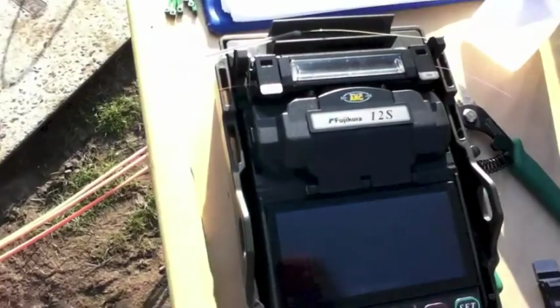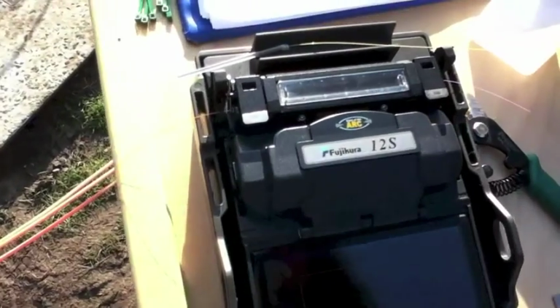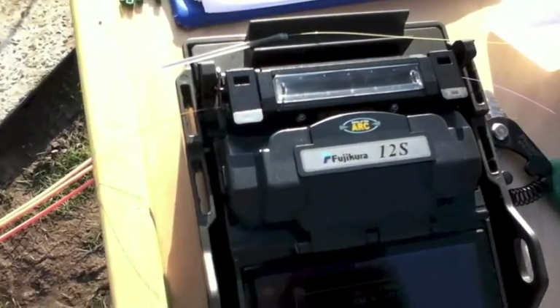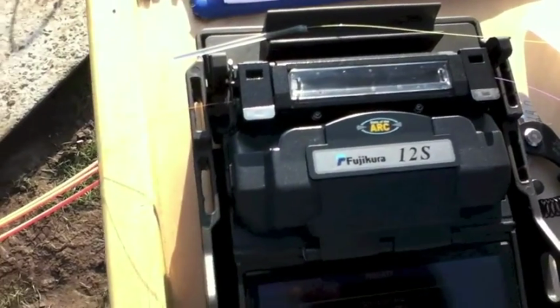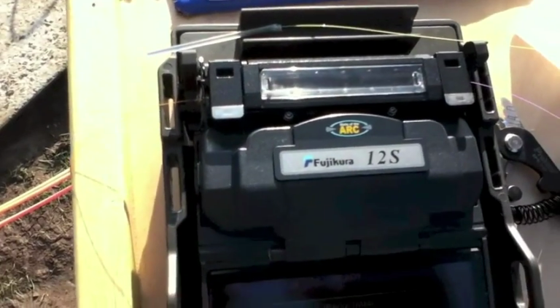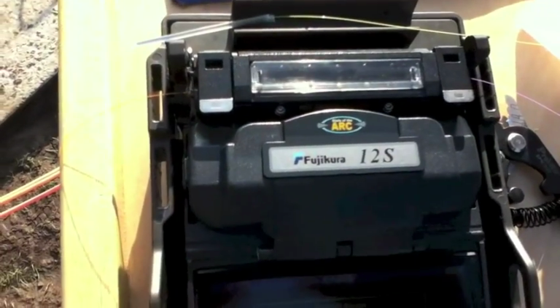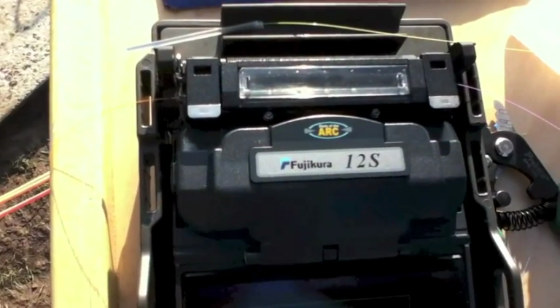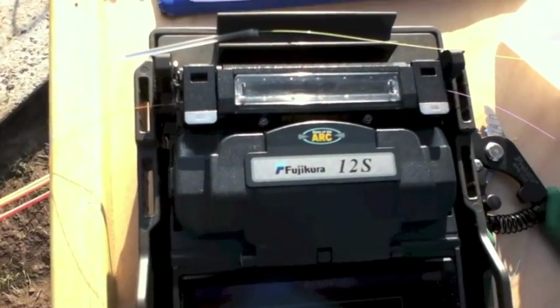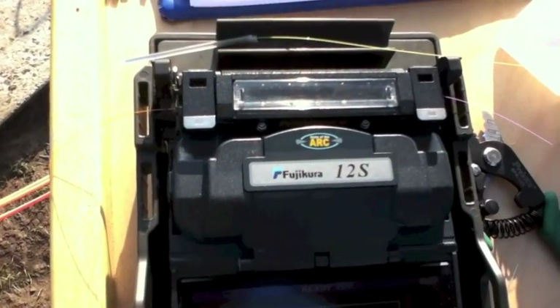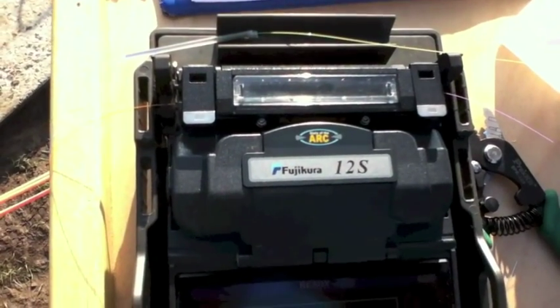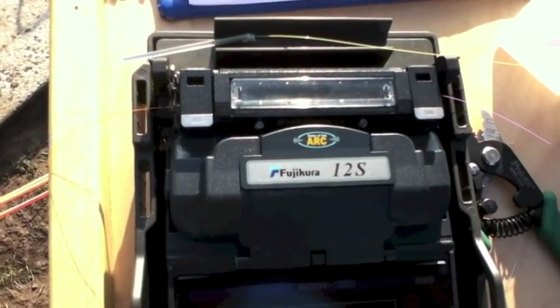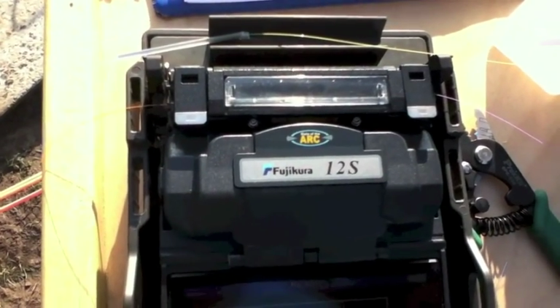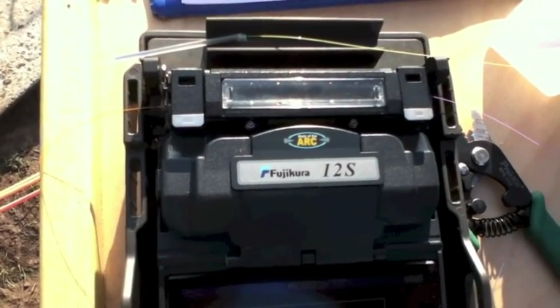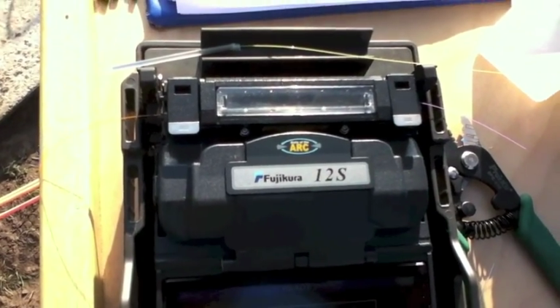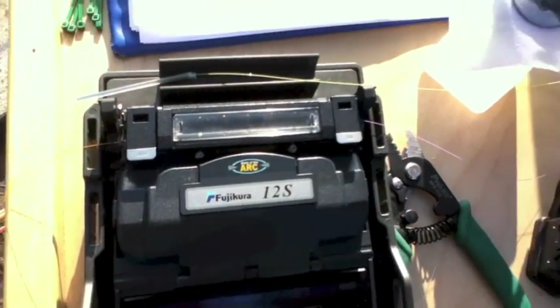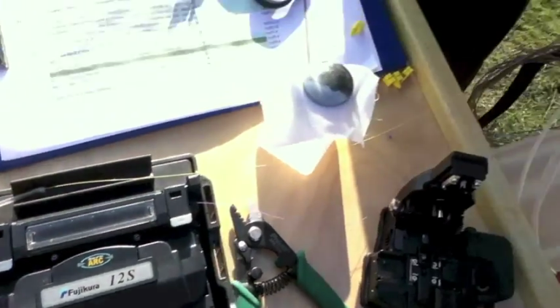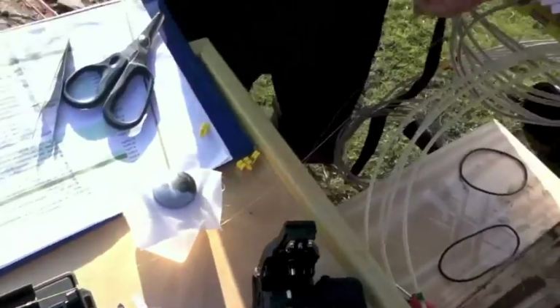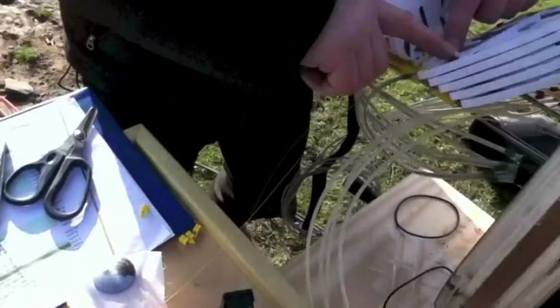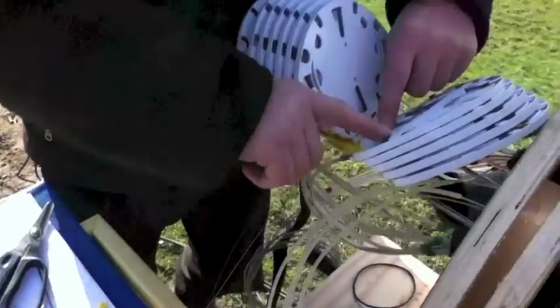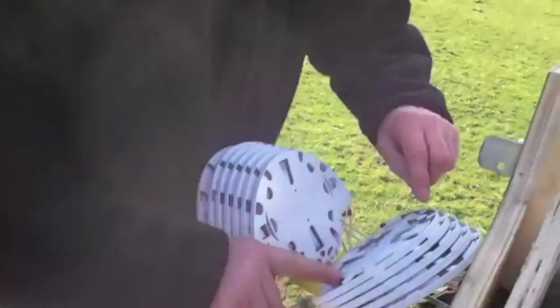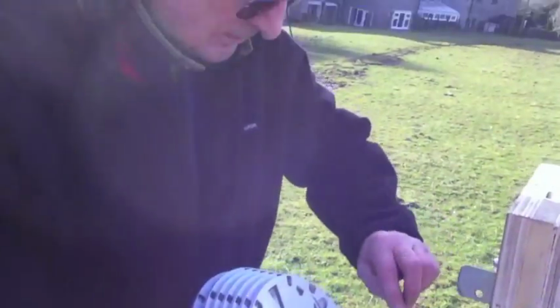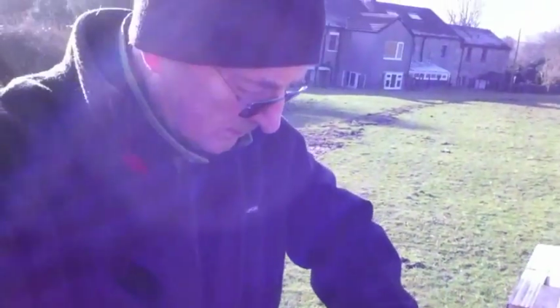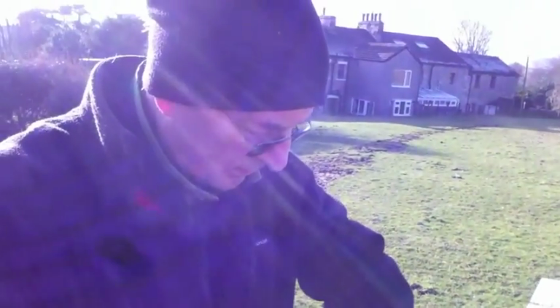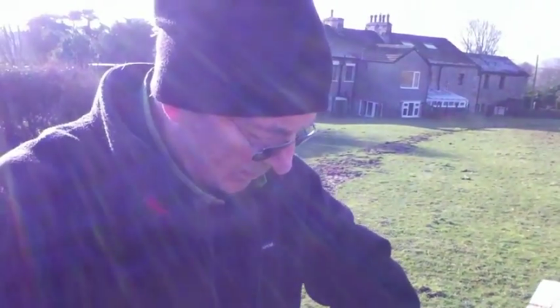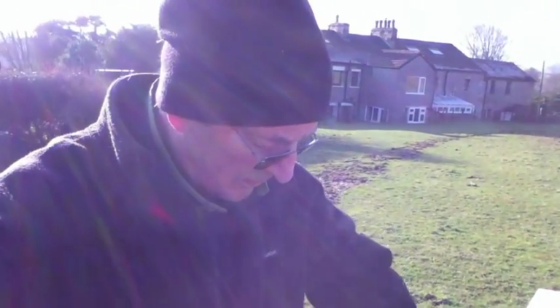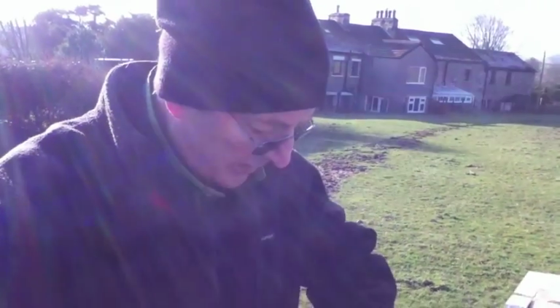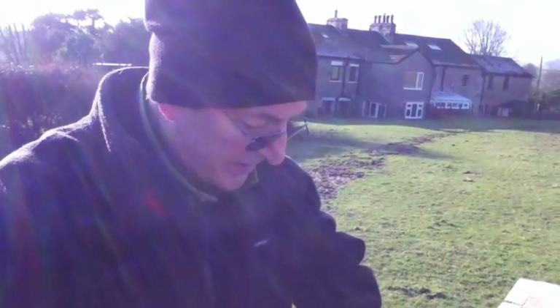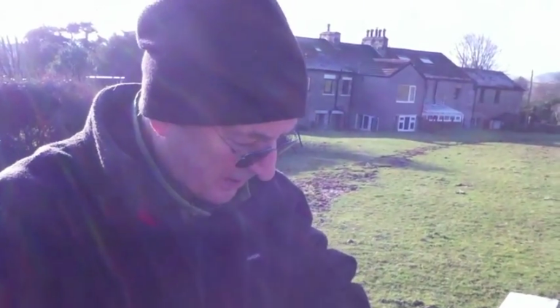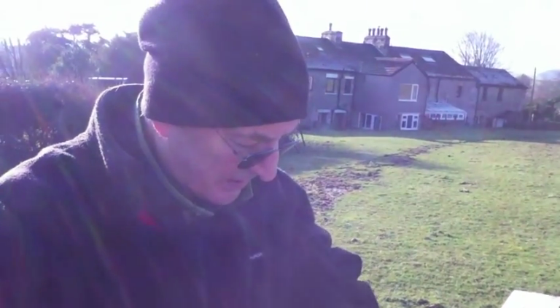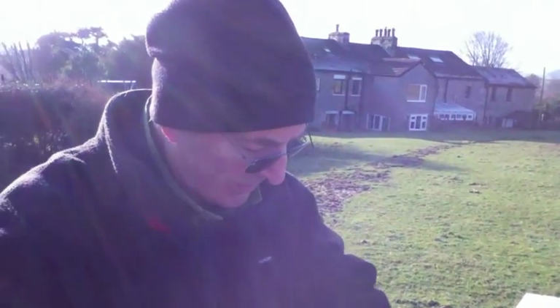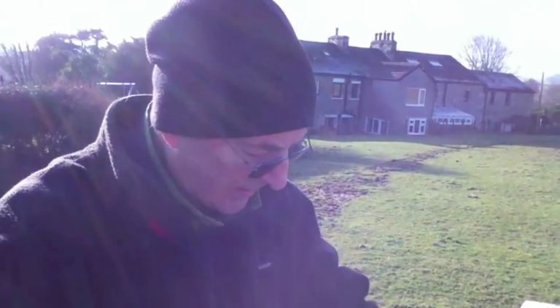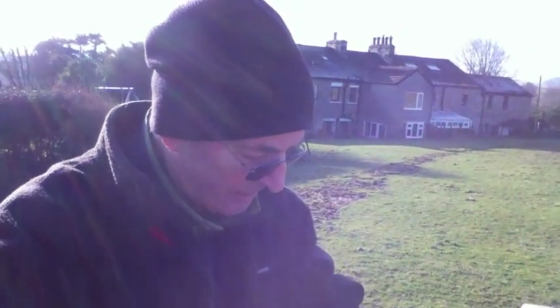There's the second one ready, so now we can take it out when it cools down and wrap it into the bullet. Can't we Ian? Yes sir, Christine, we certainly can.